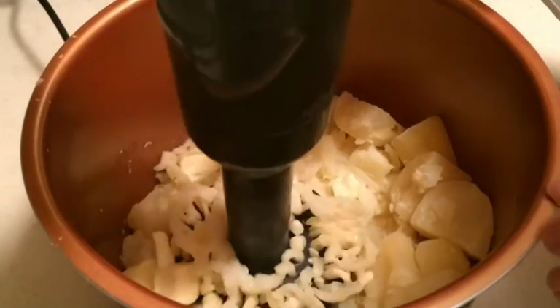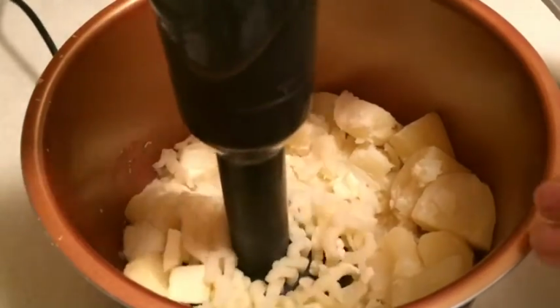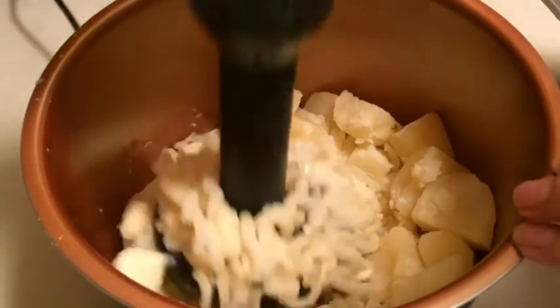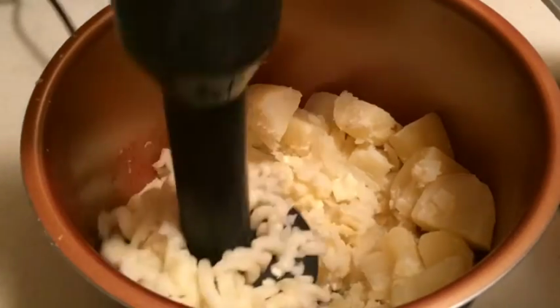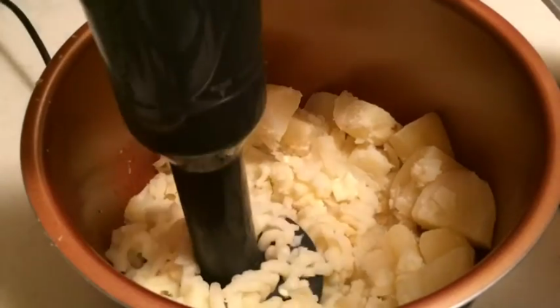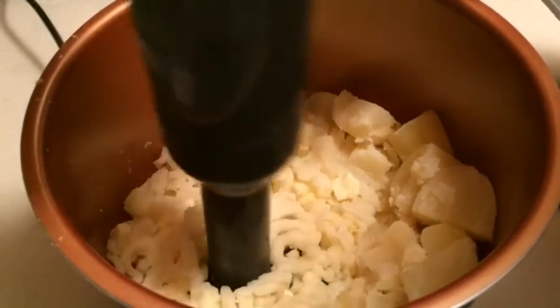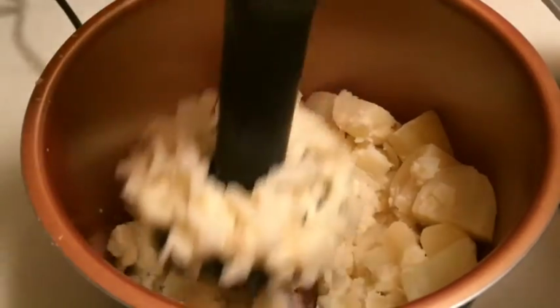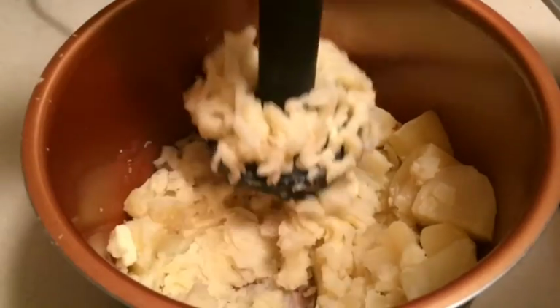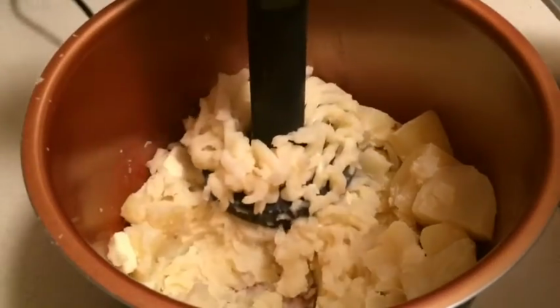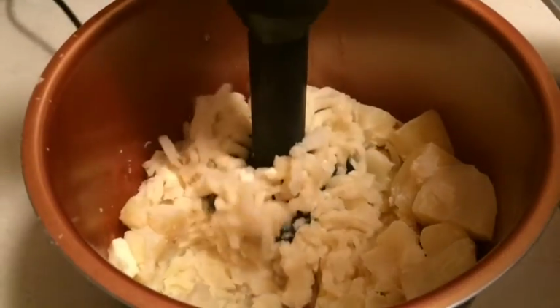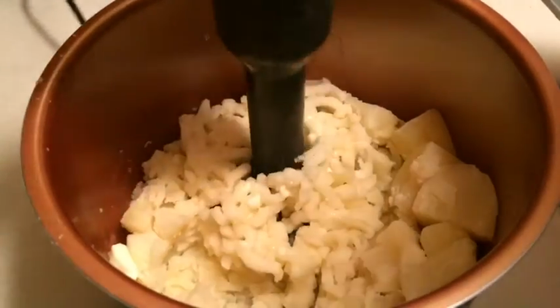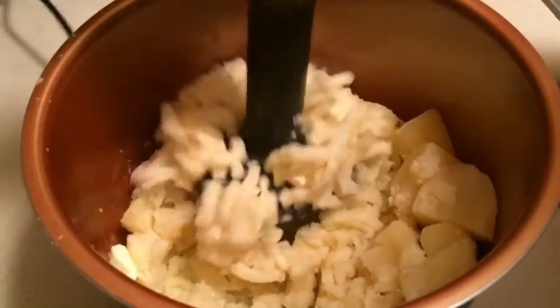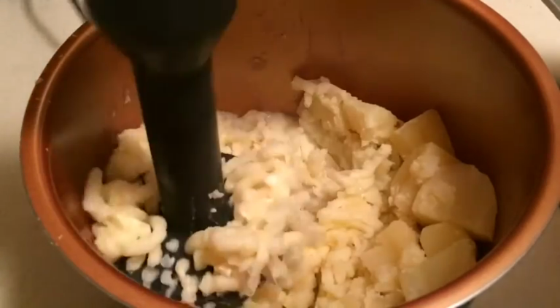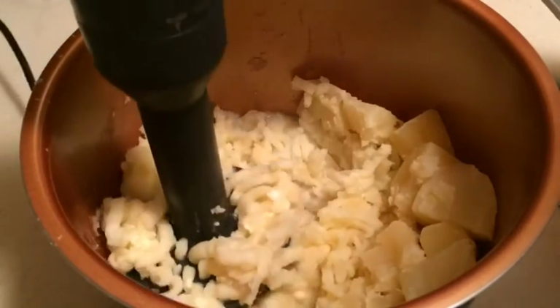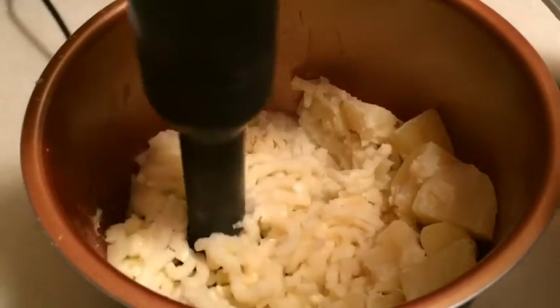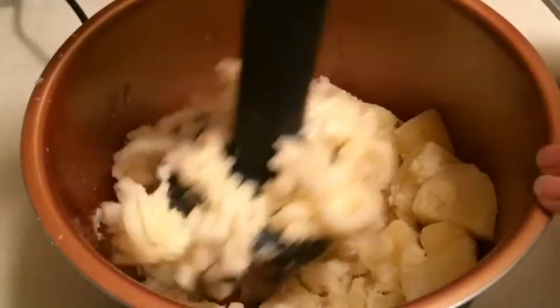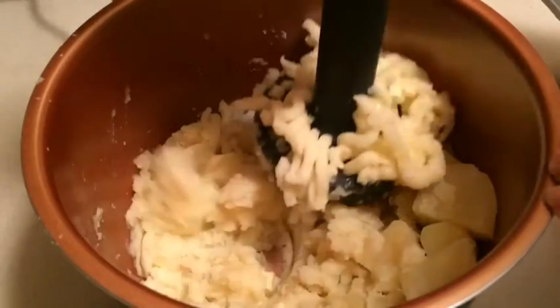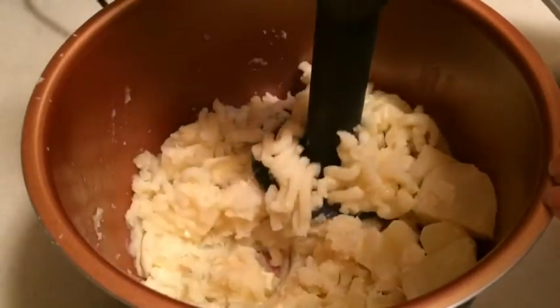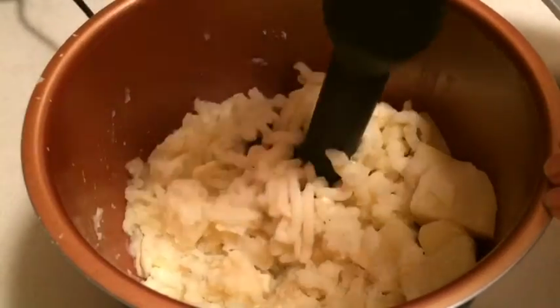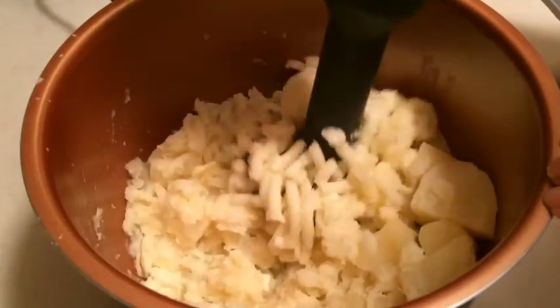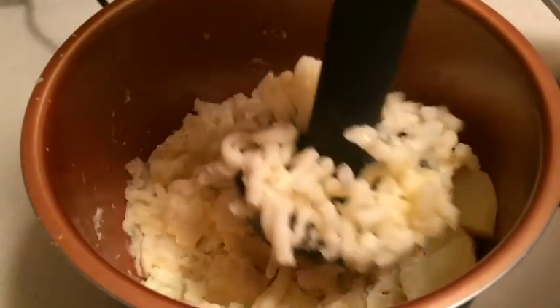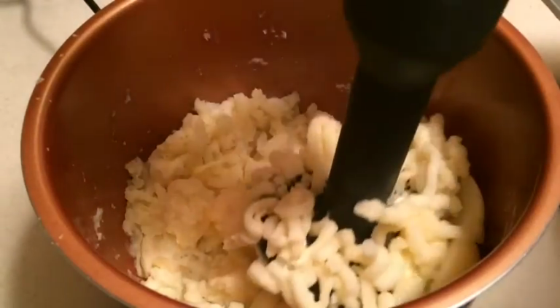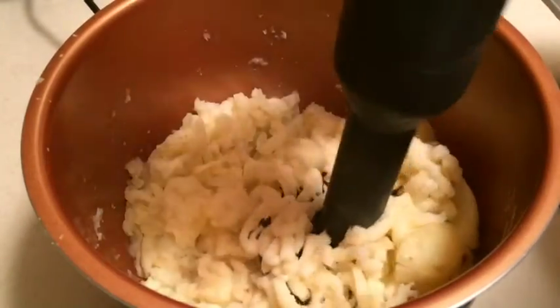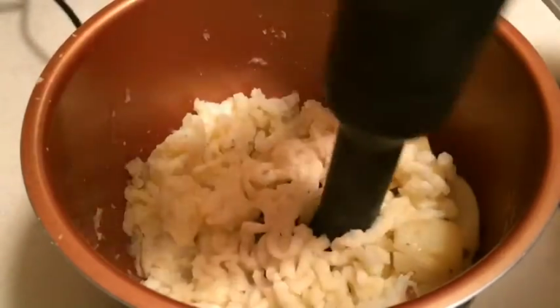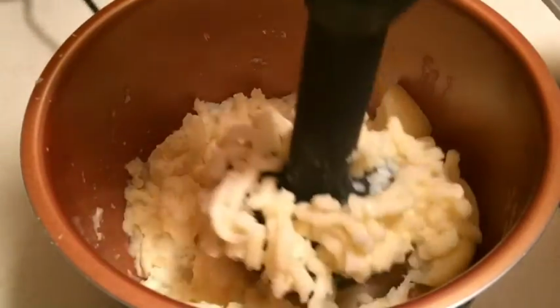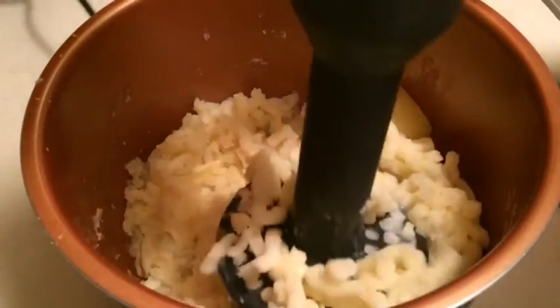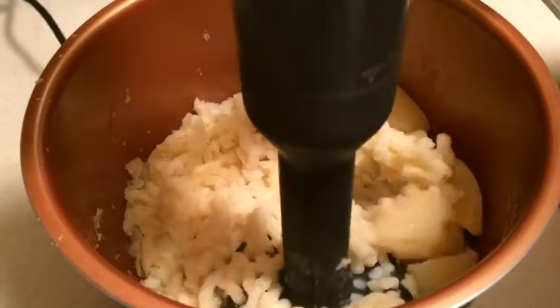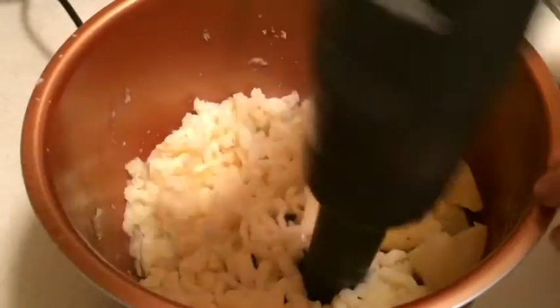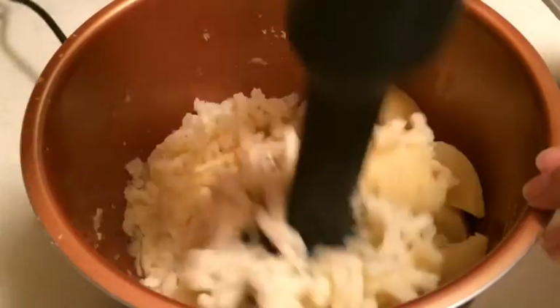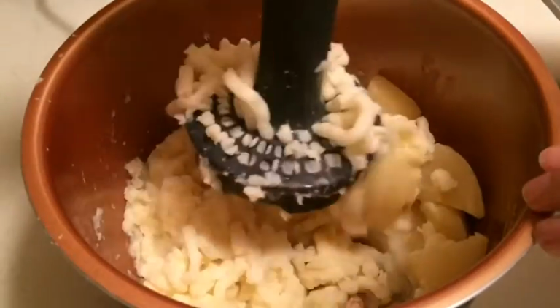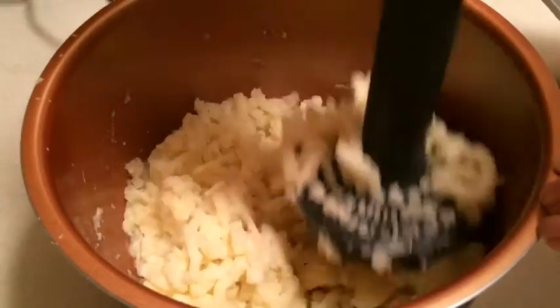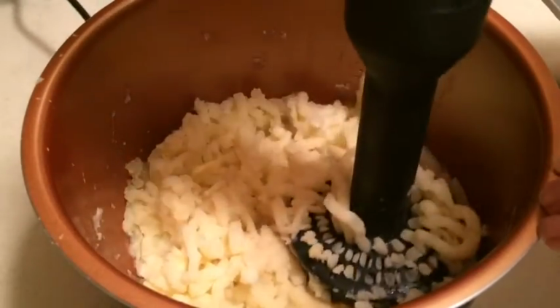This is basically a potato ricer — an electric potato ricer. You don't want to overwork your potatoes because then you get that sticky glutinous potato. You want them to be light and fluffy.